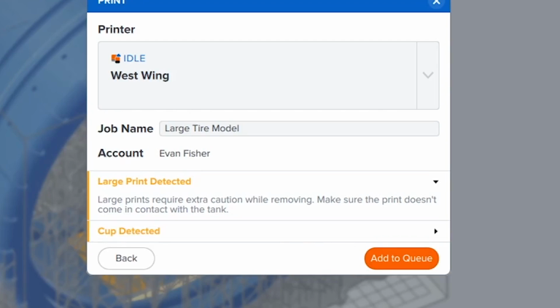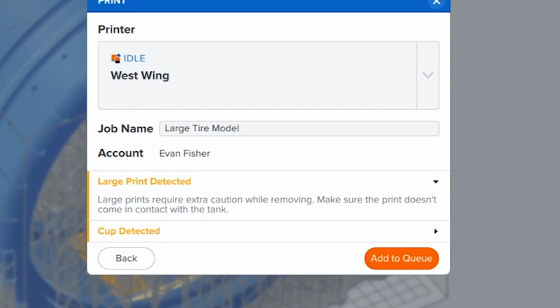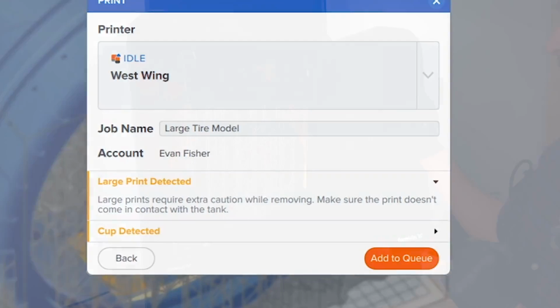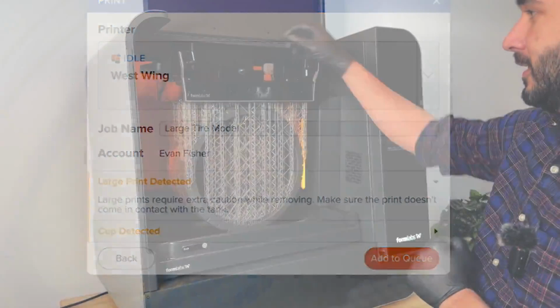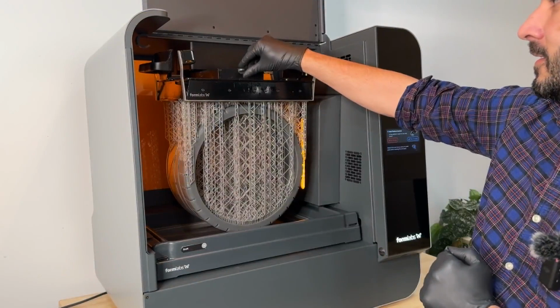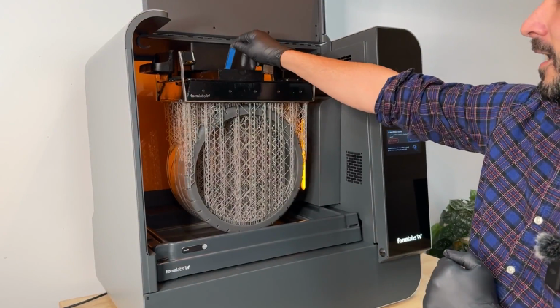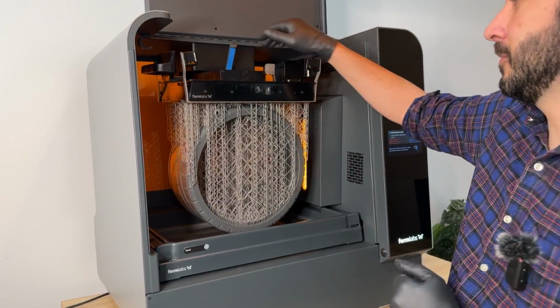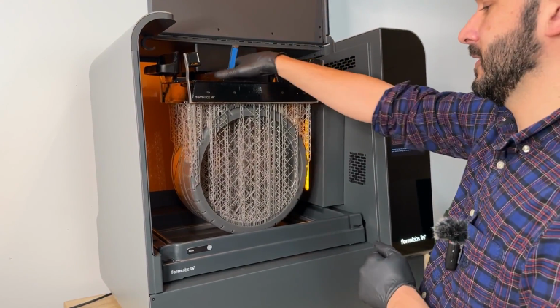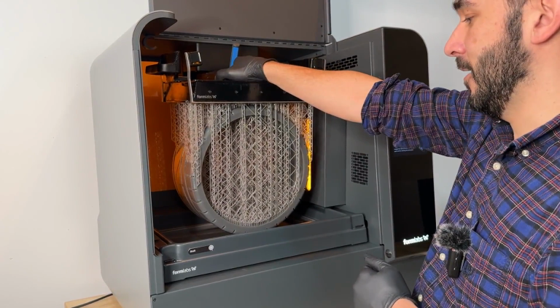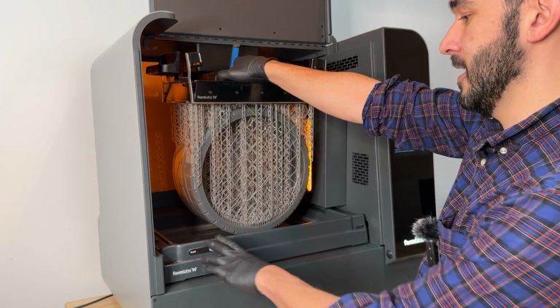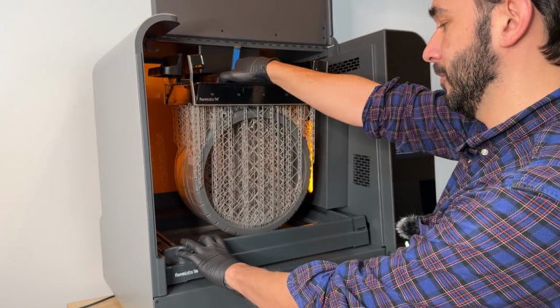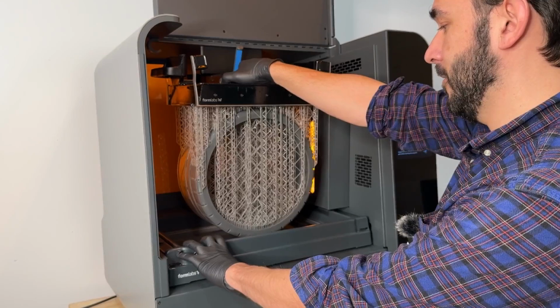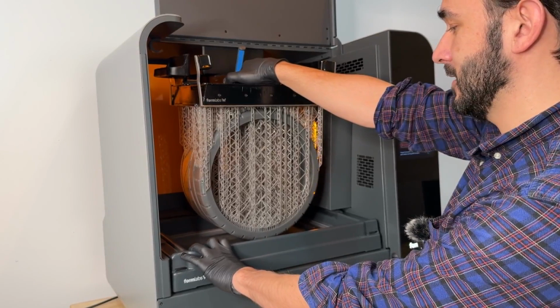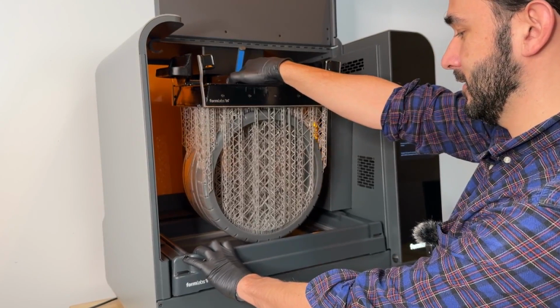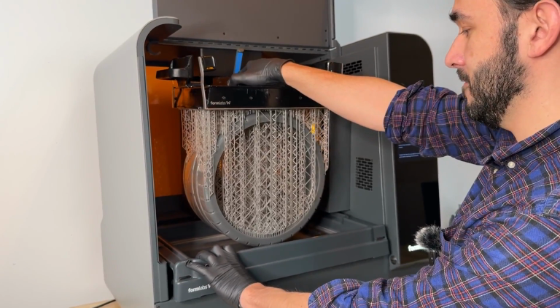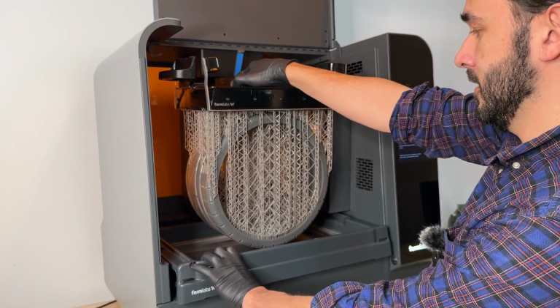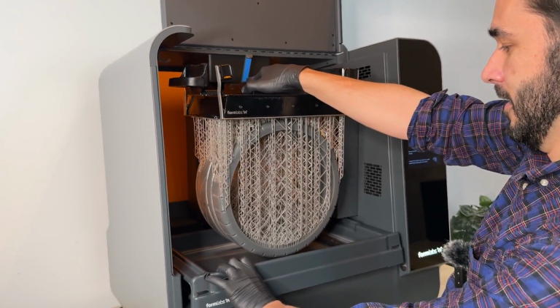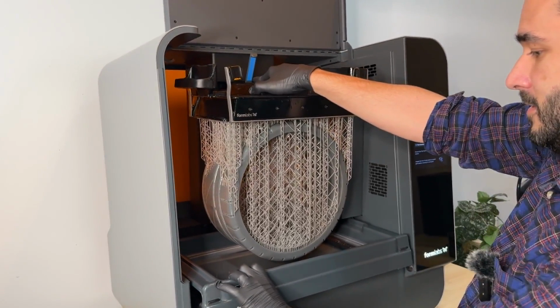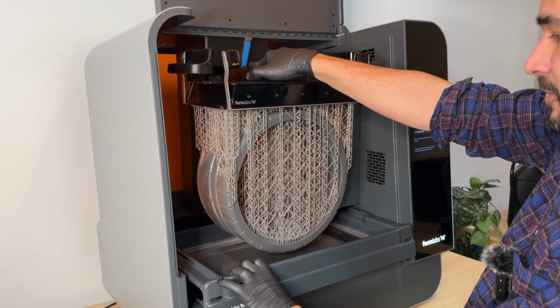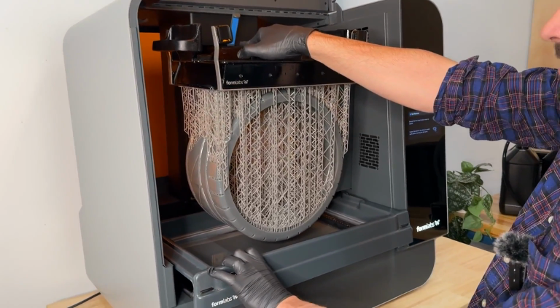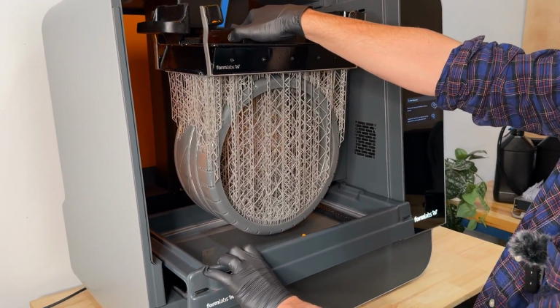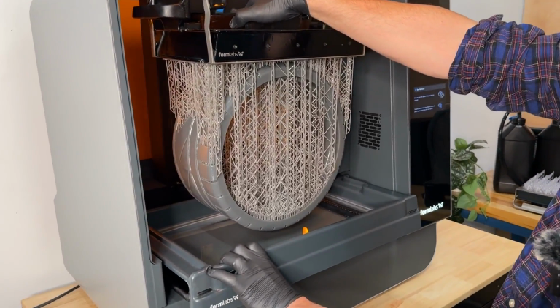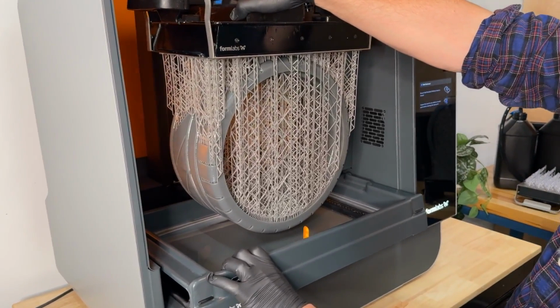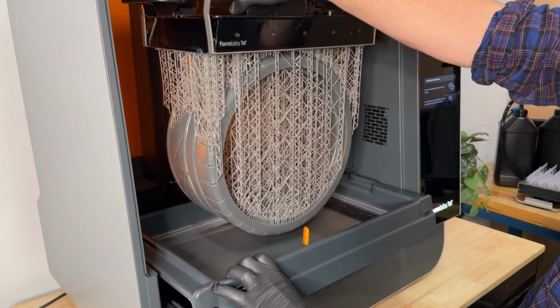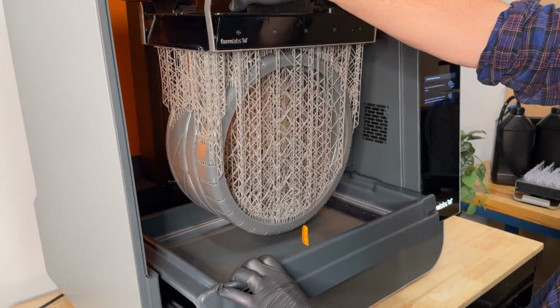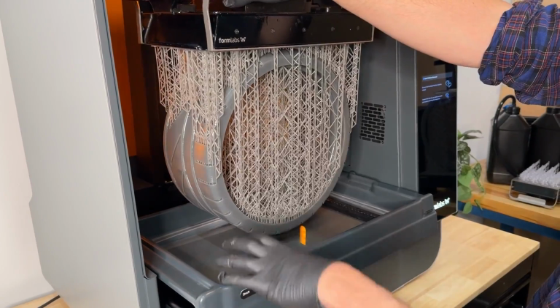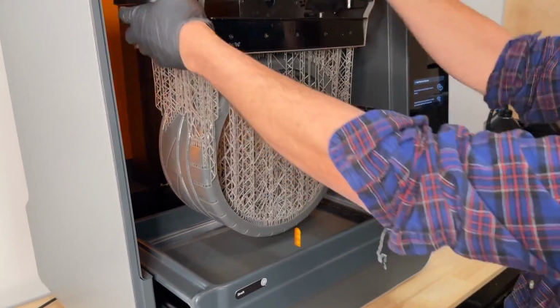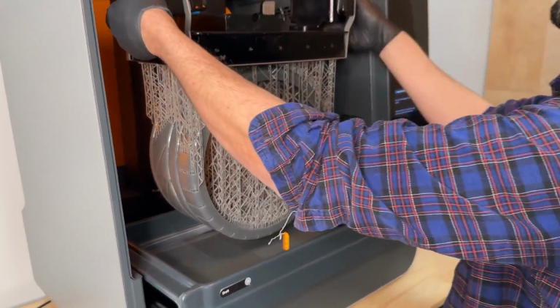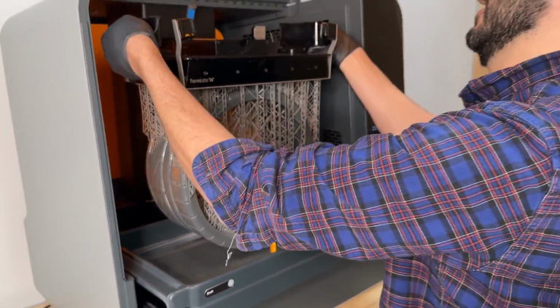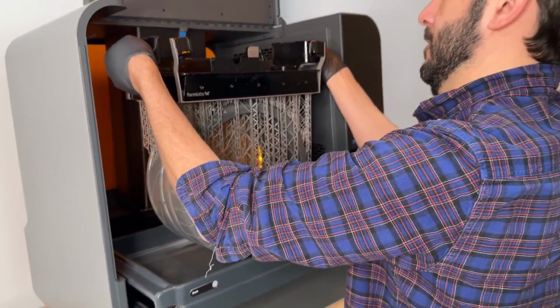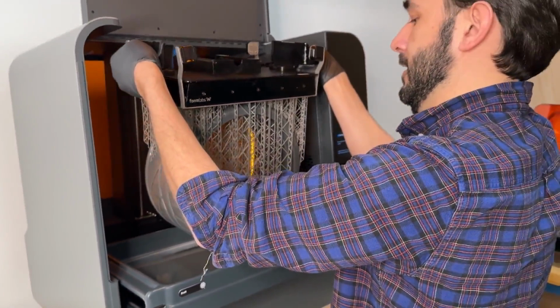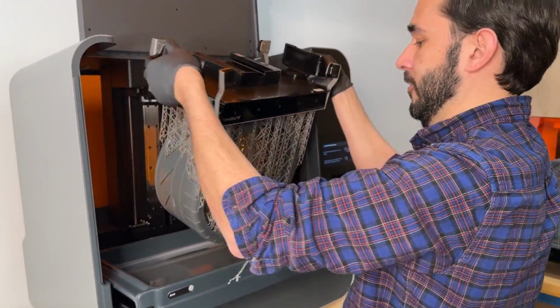To remove a taller part like this, you simply slide out the build platform and the tank at the same time, and gradually slide that out until you have enough room, and then you can just lift out the part like normal.